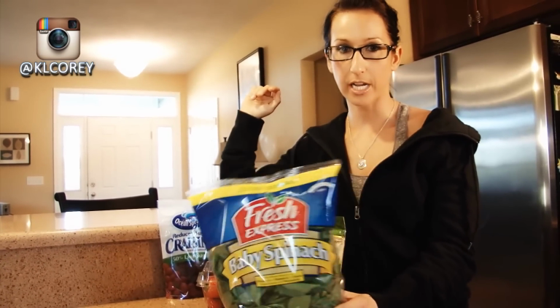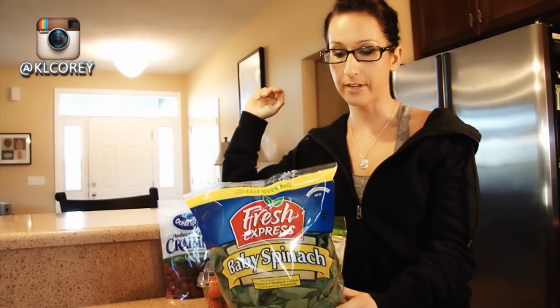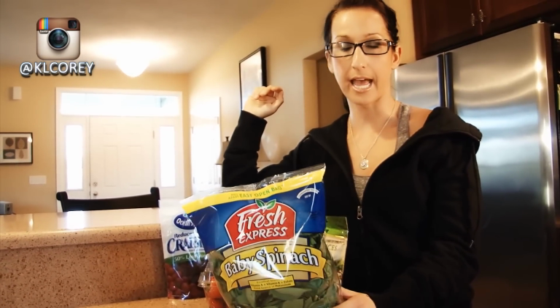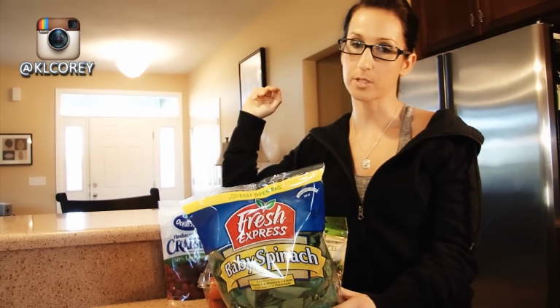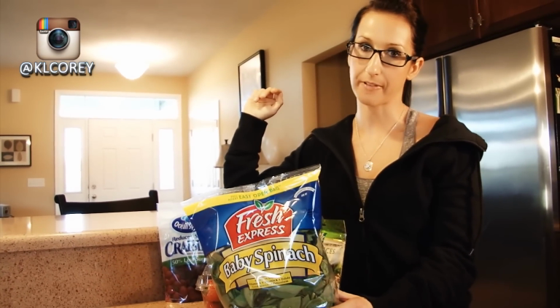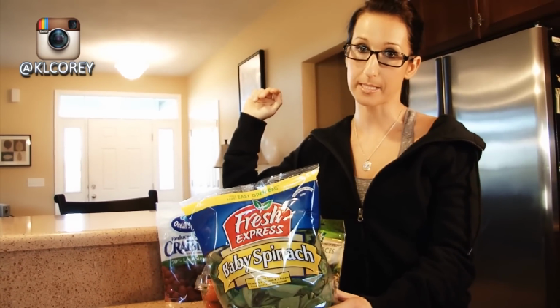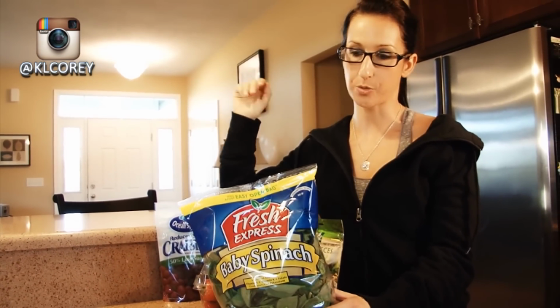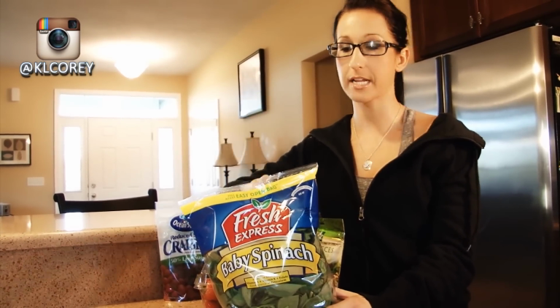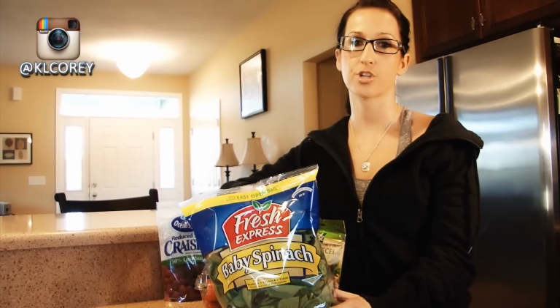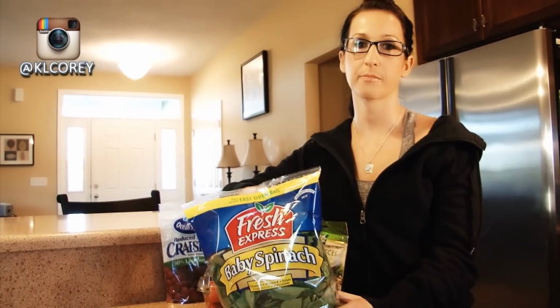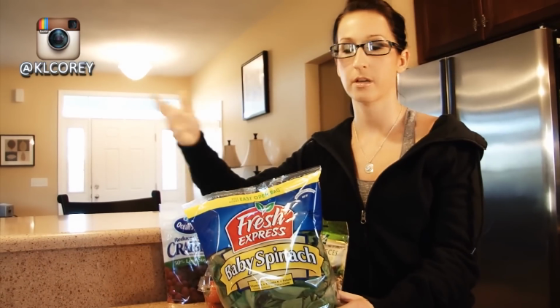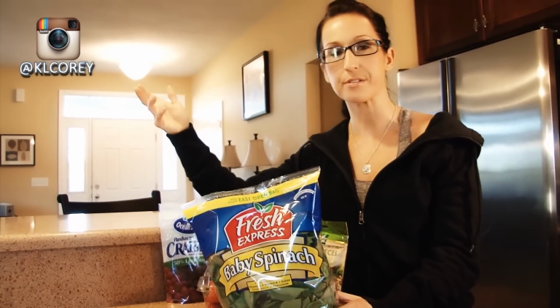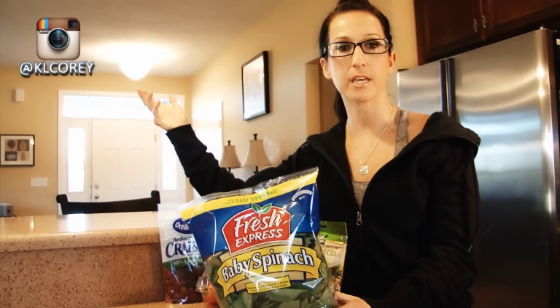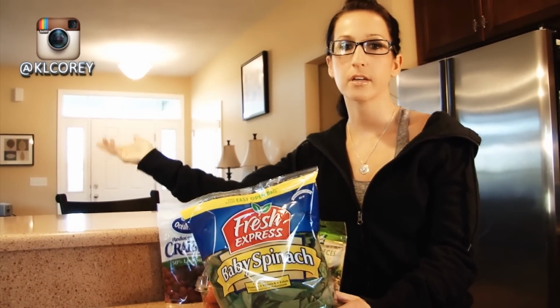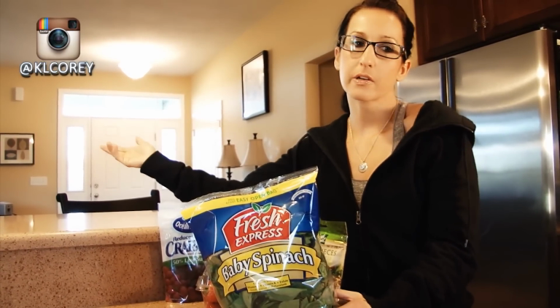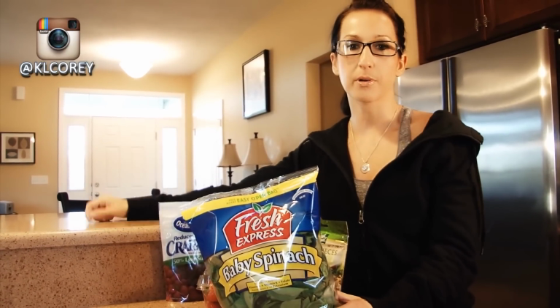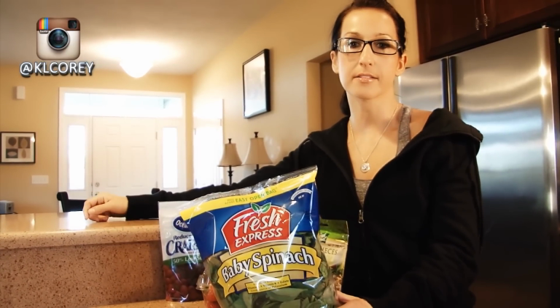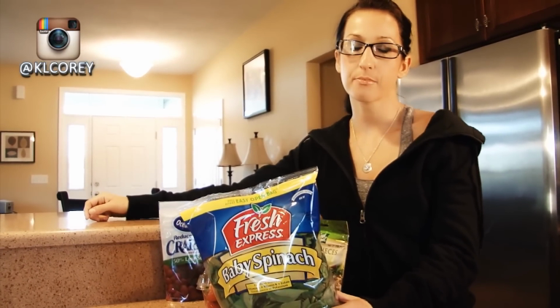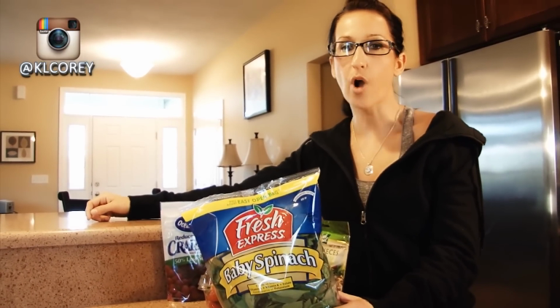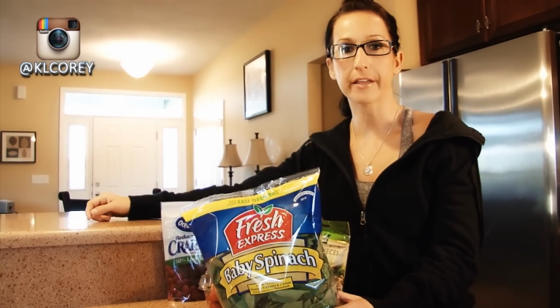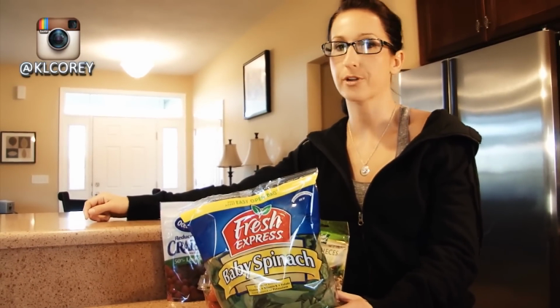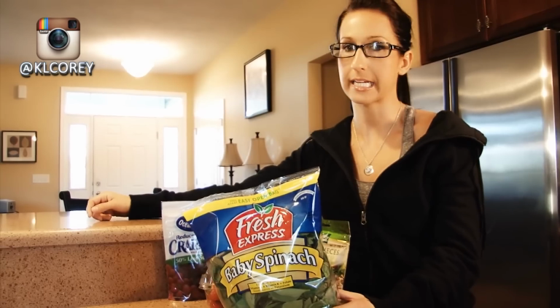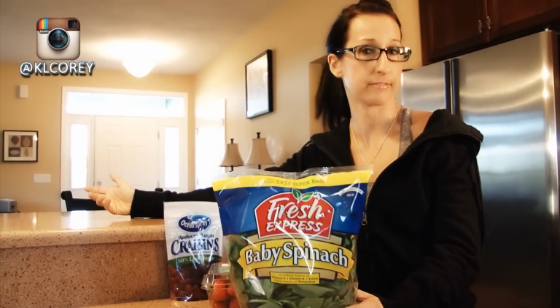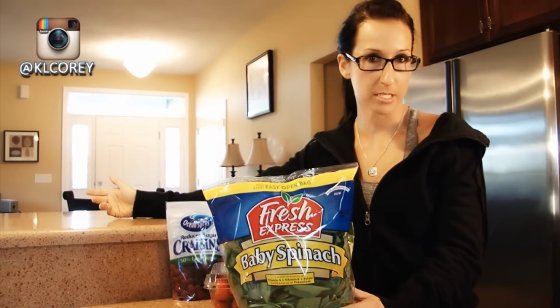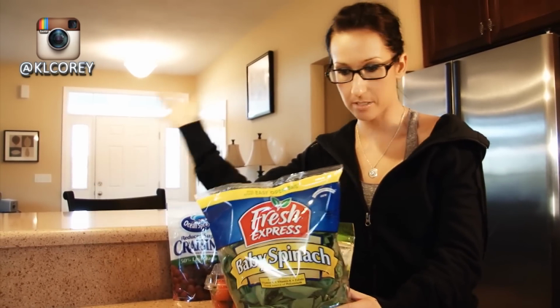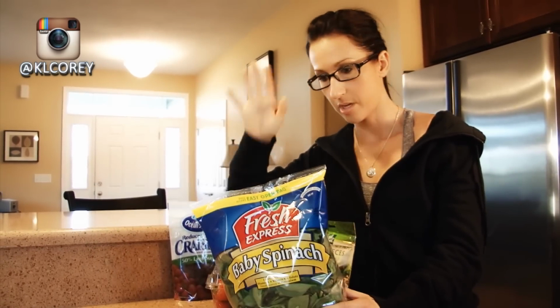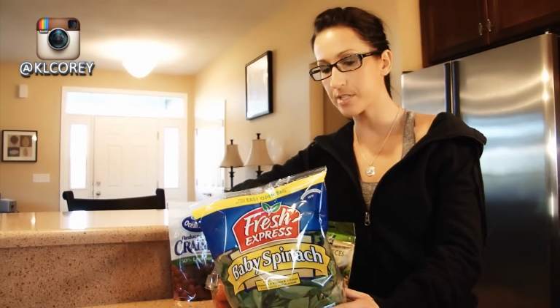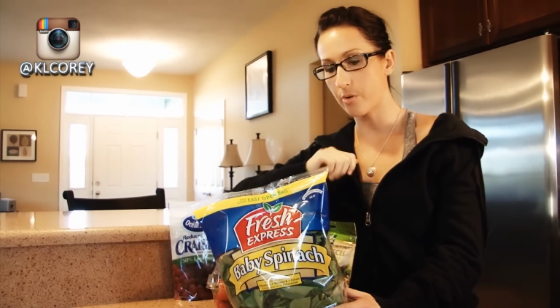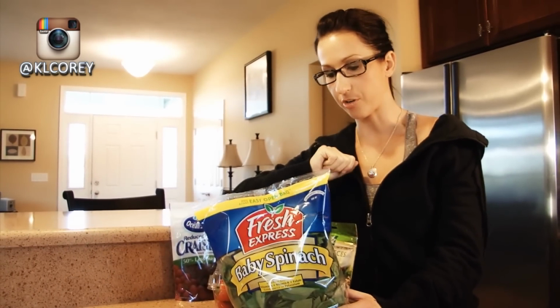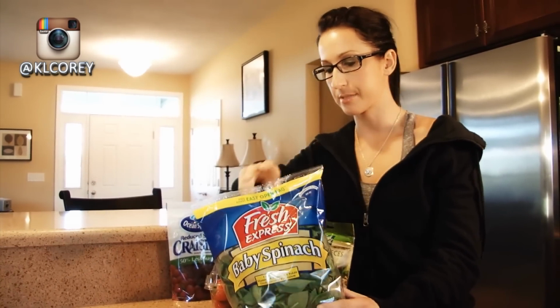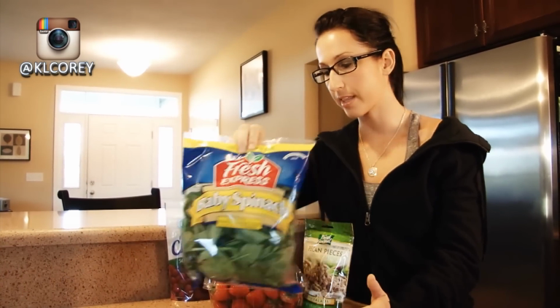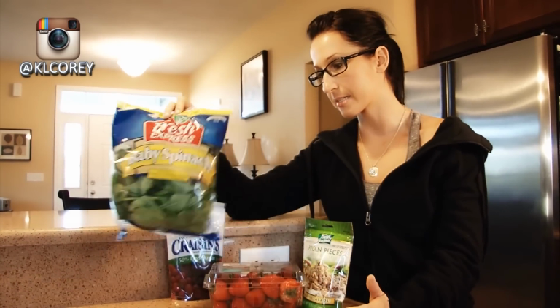It's good for you, very high in vitamin A, and gives you a little bit of vitamin C too, so you're getting some nutrition from this. Whereas if you eat your iceberg lettuce, it's pretty water dense but you're not getting any real vitamins from it. So it's always good to go with your dark greens.